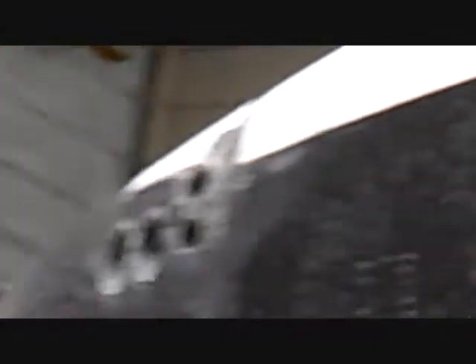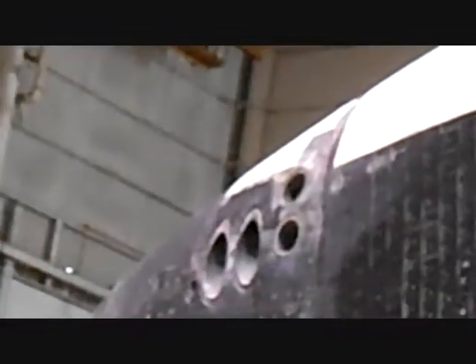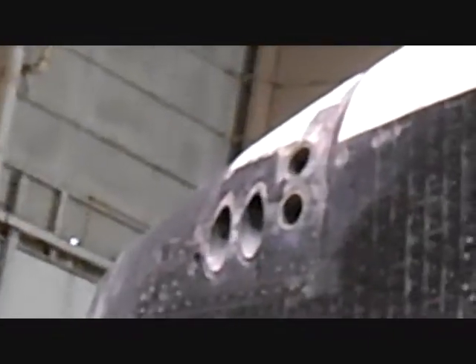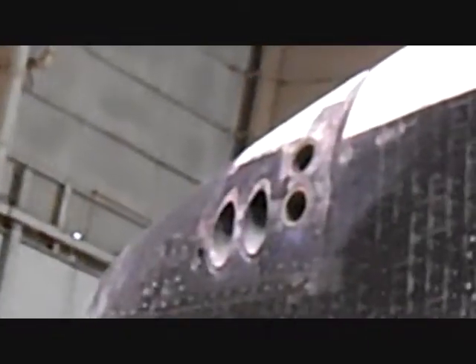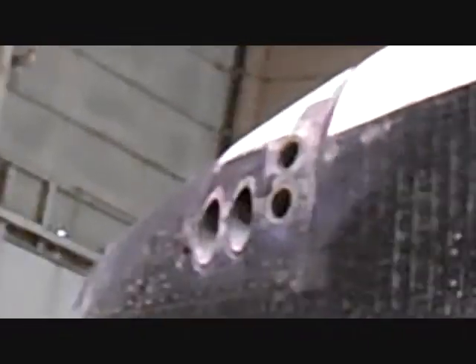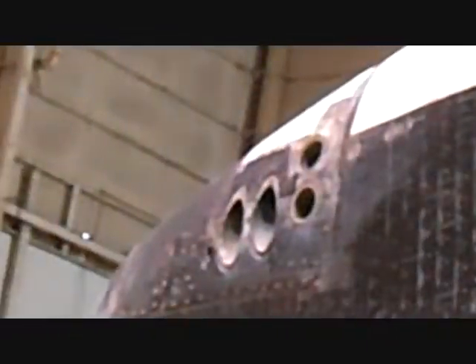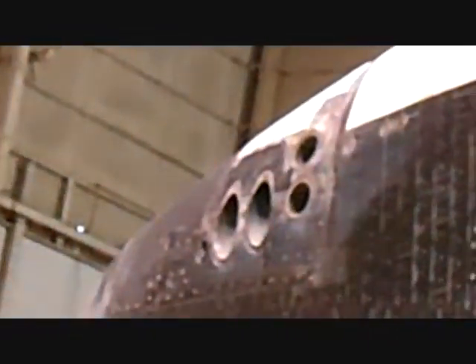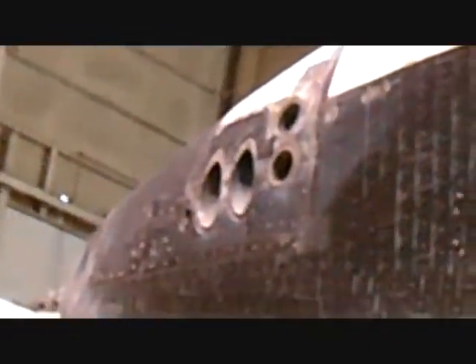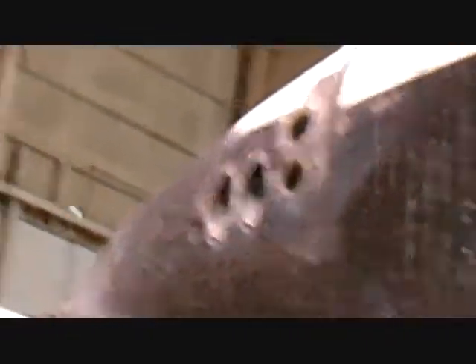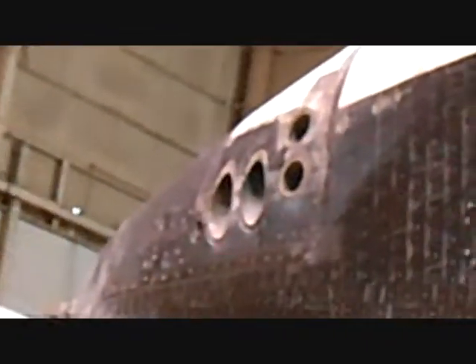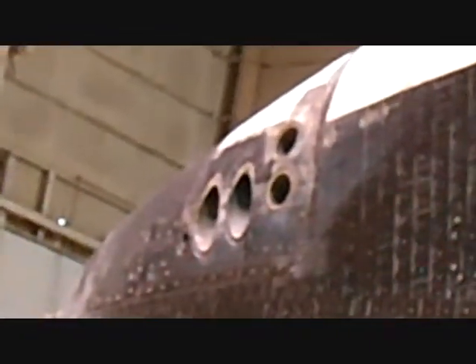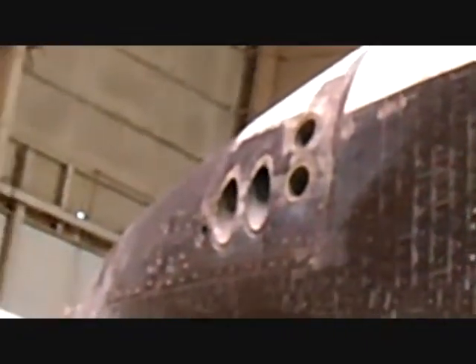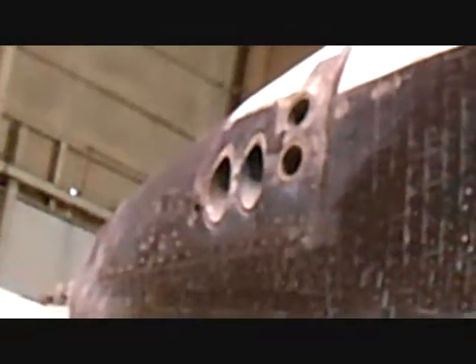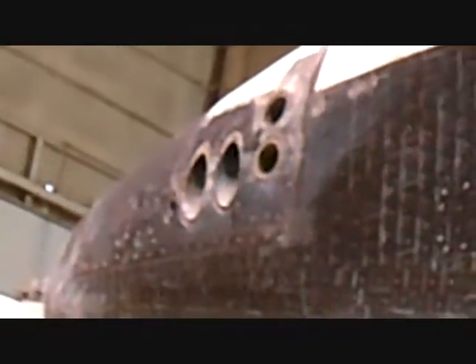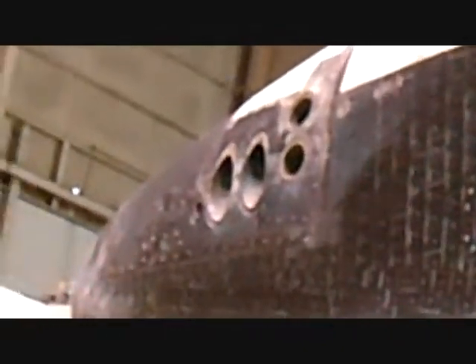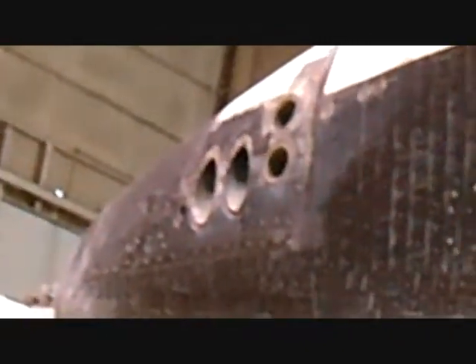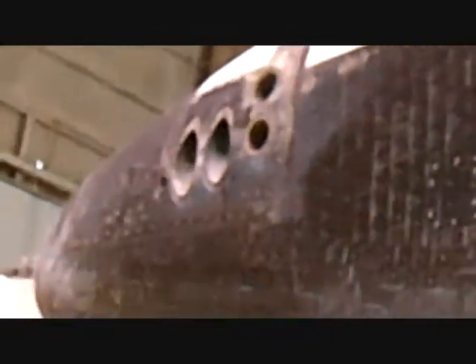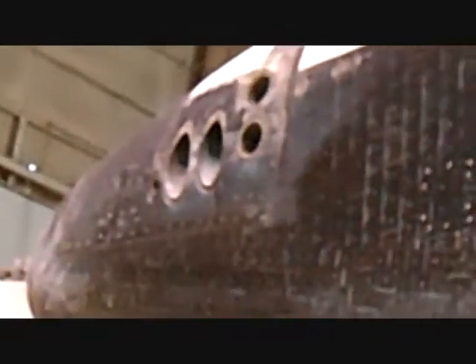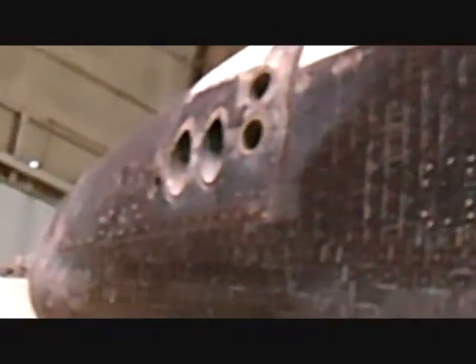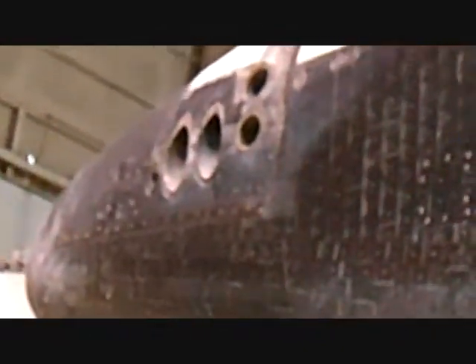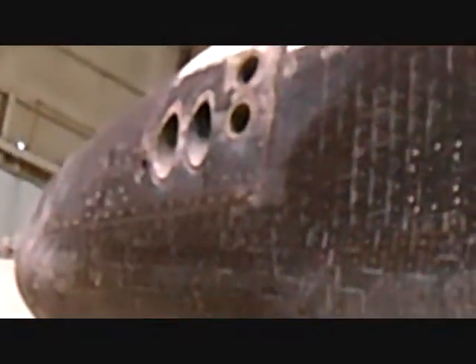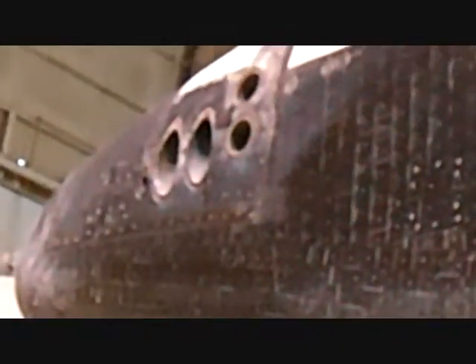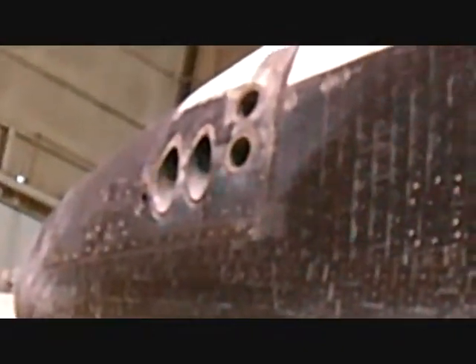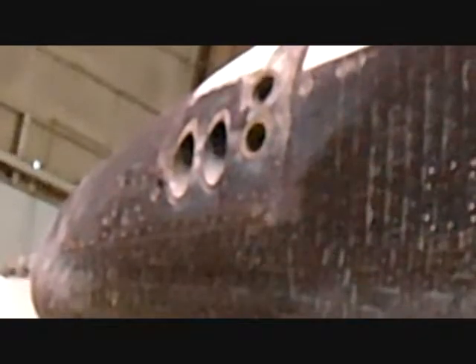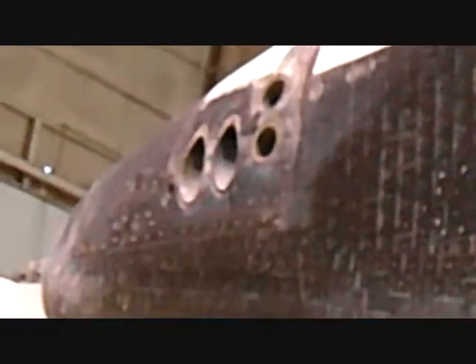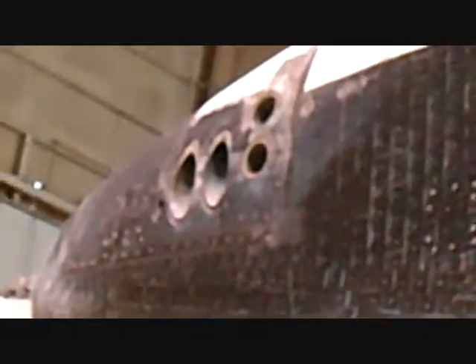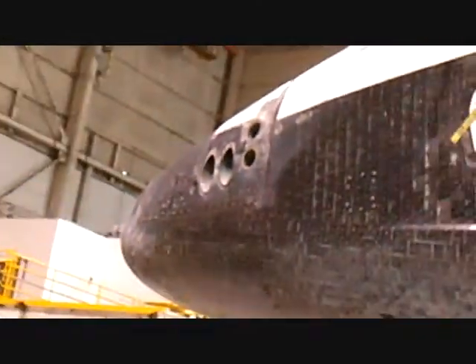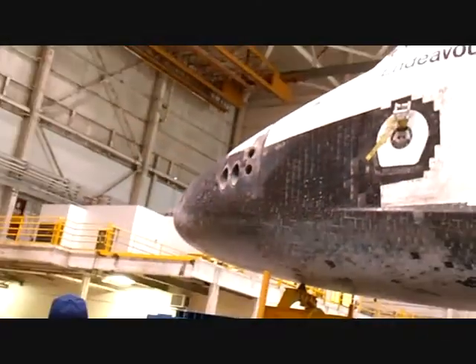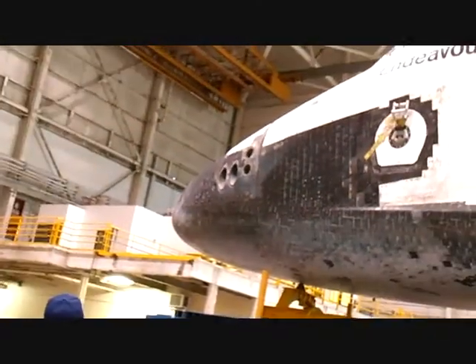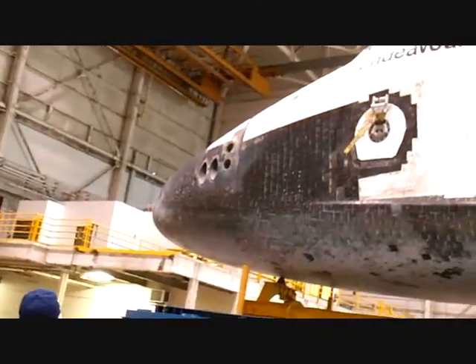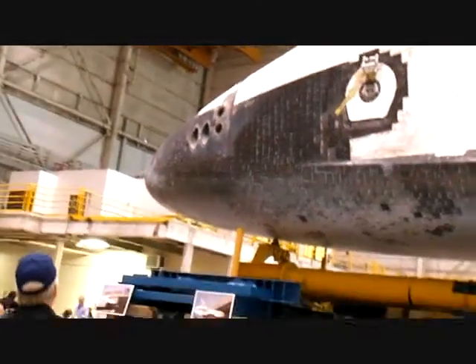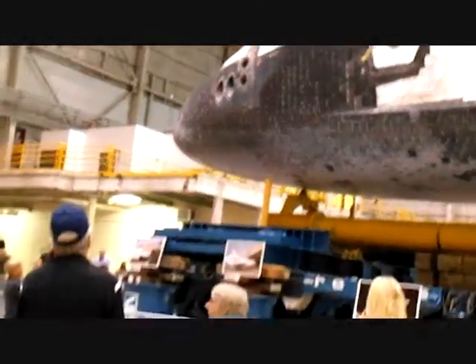Those holes on the side, those are the thrusters — nose thrusters for turning the shuttle when it's in space, for maneuvering. Pretty neat.